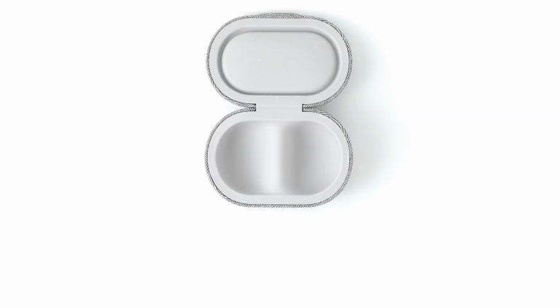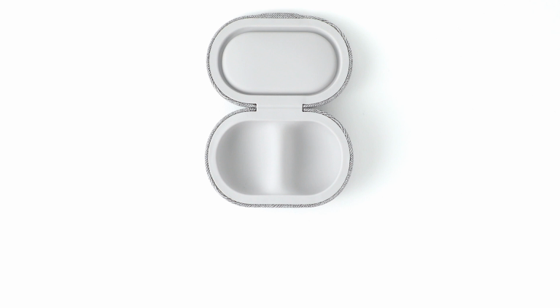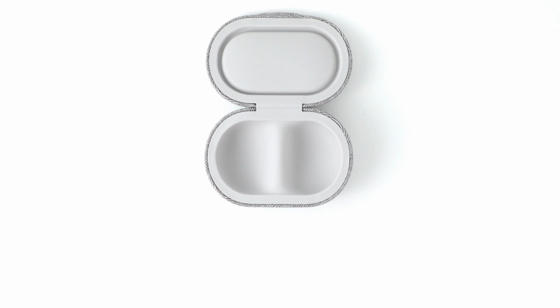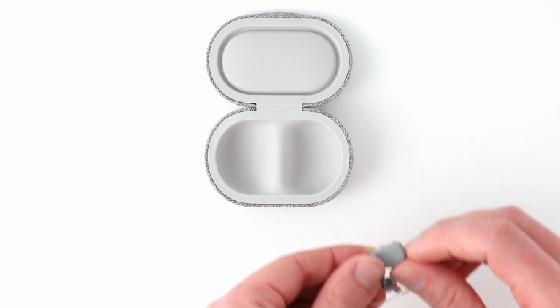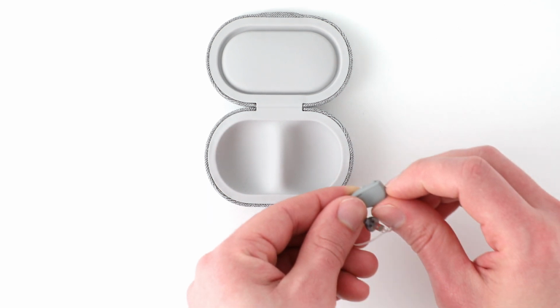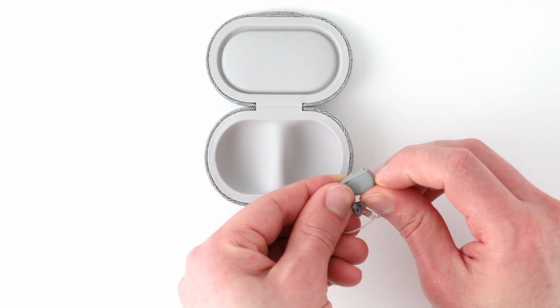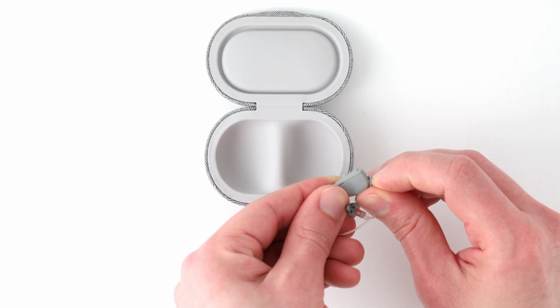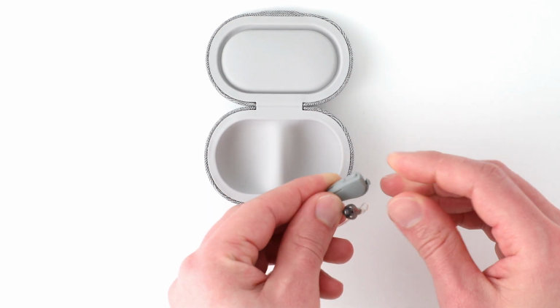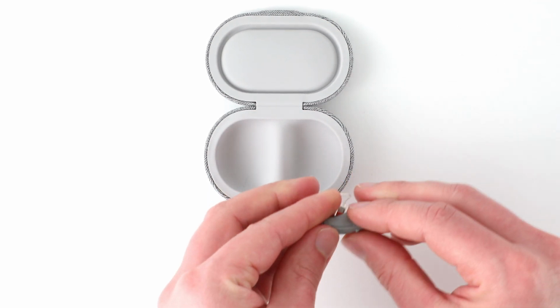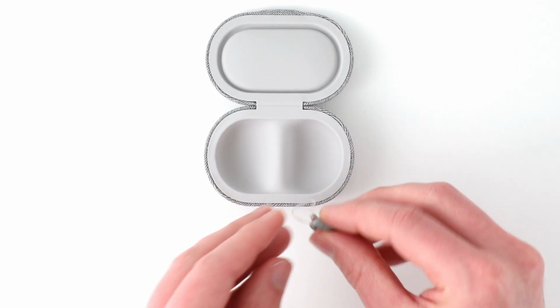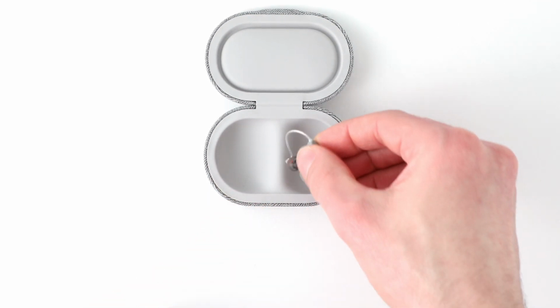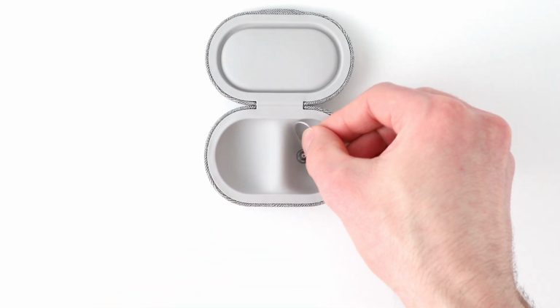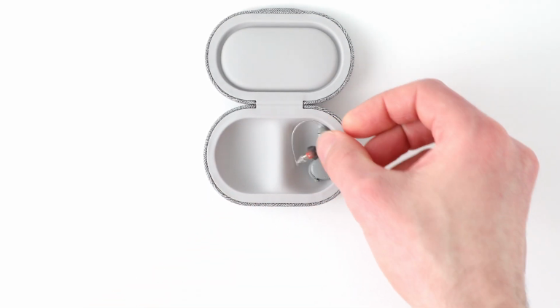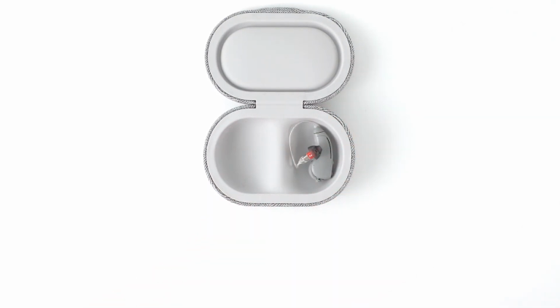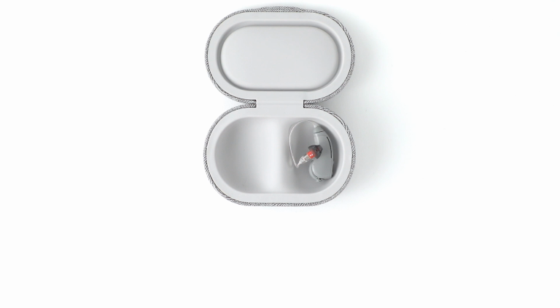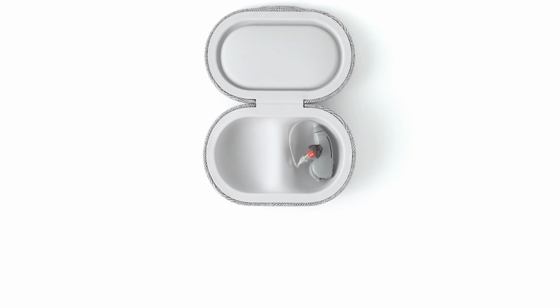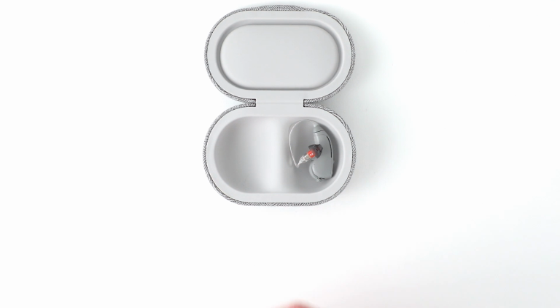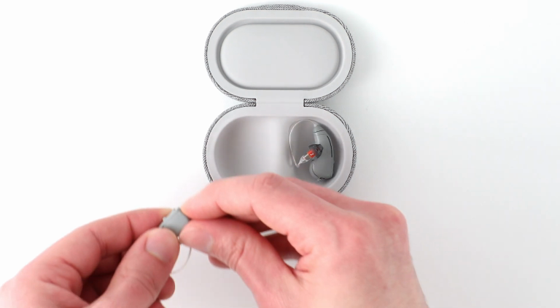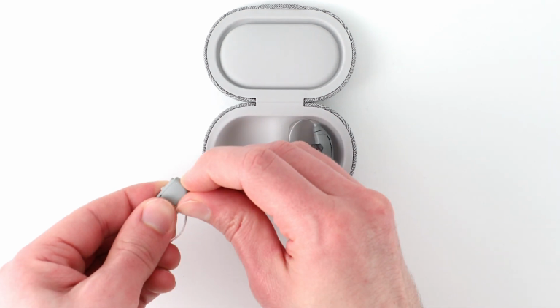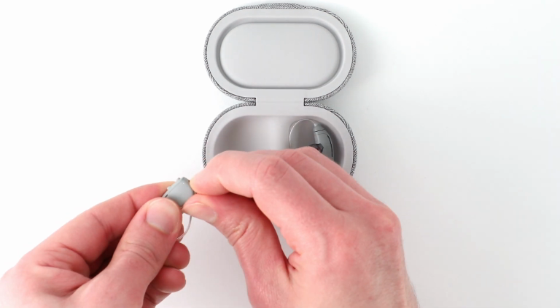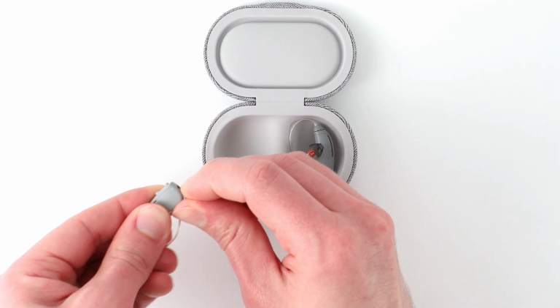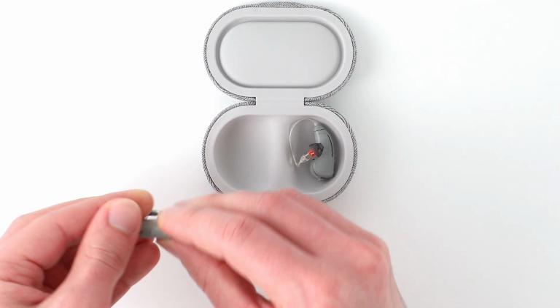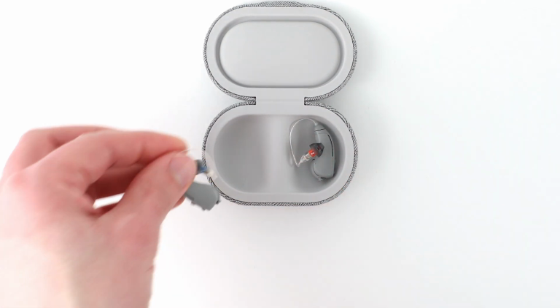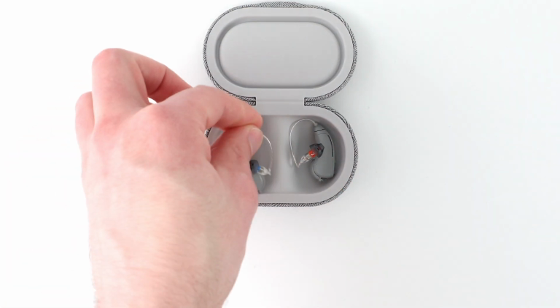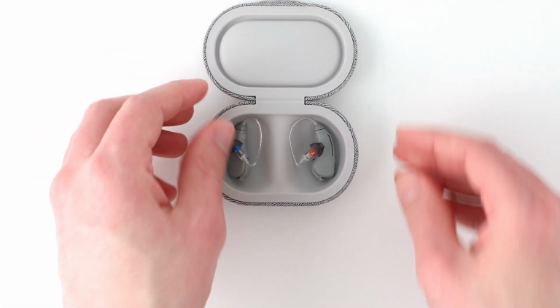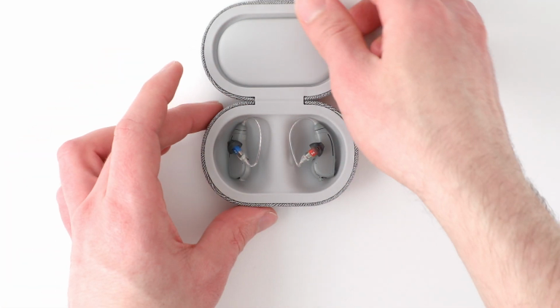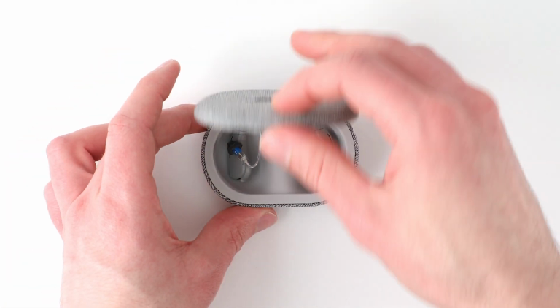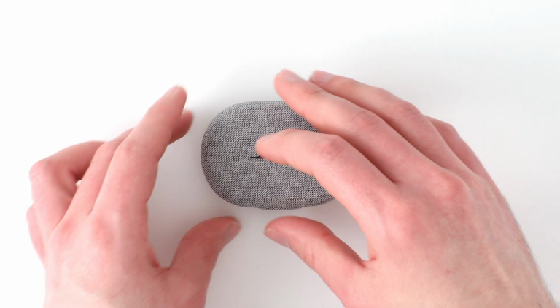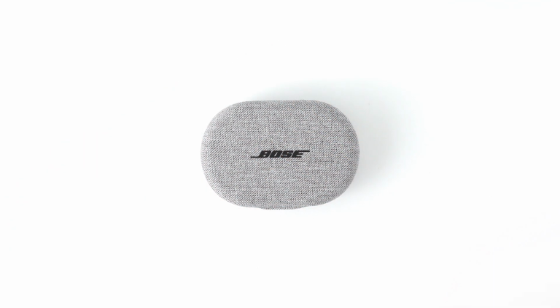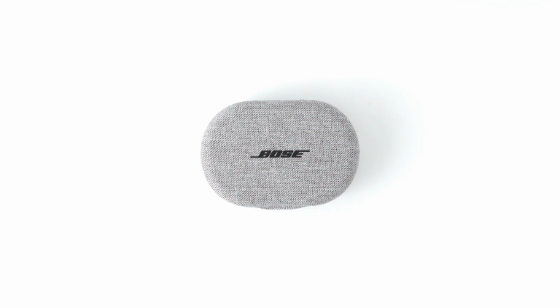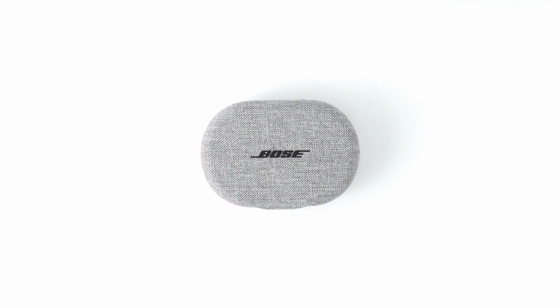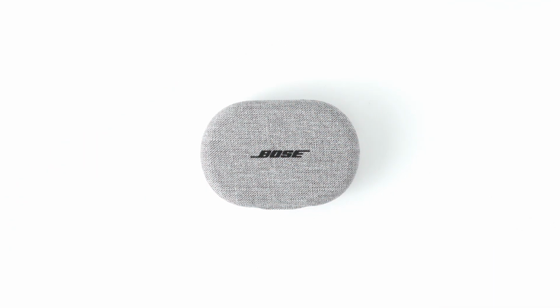When you're finished using the hearing aids, partially open each battery door until you feel a click. Partially opening the battery doors will power the hearing aids off, preserve battery life, and prevent the batteries from falling out.